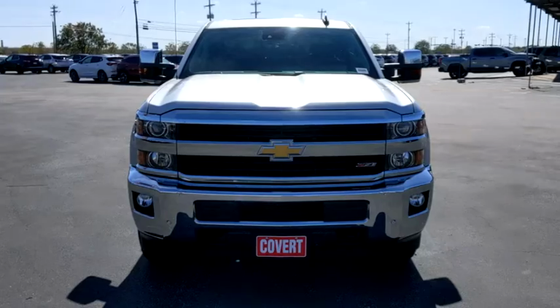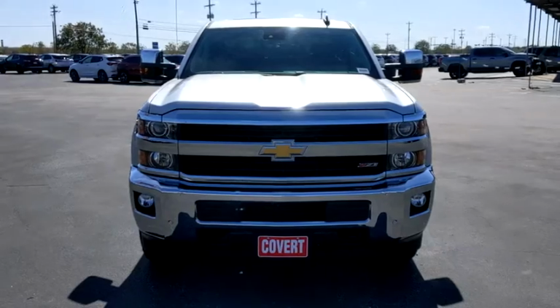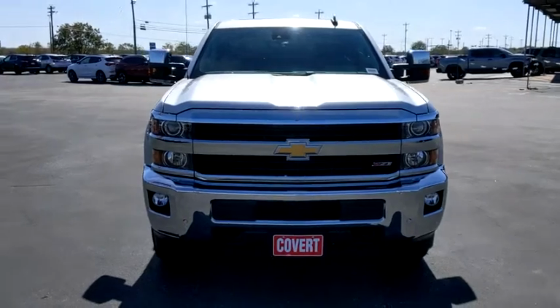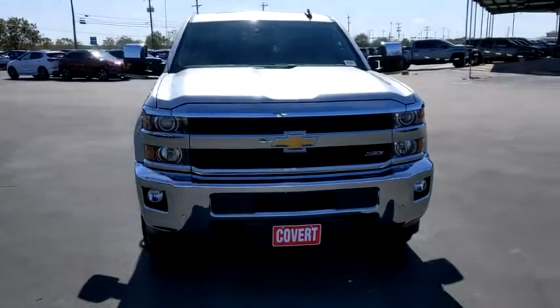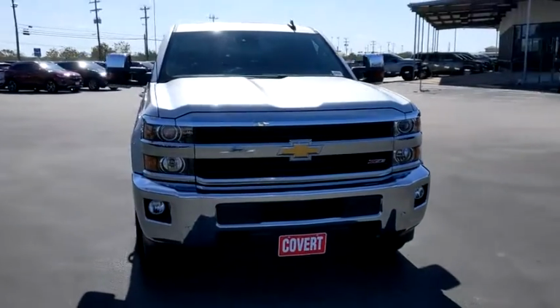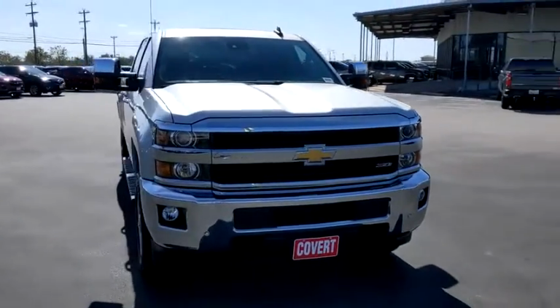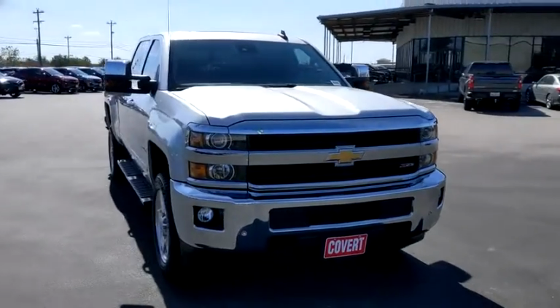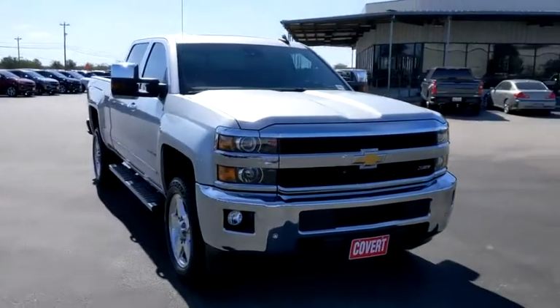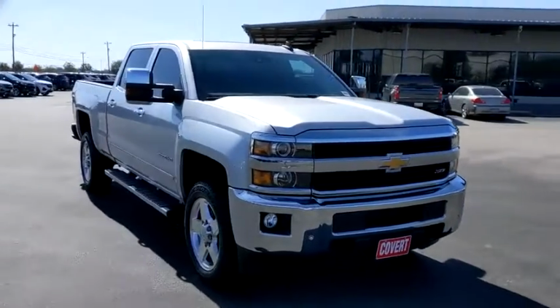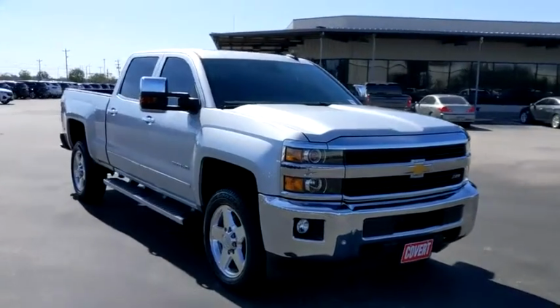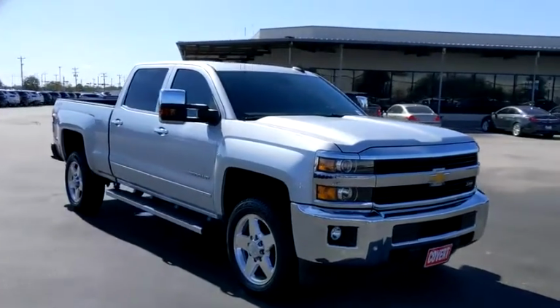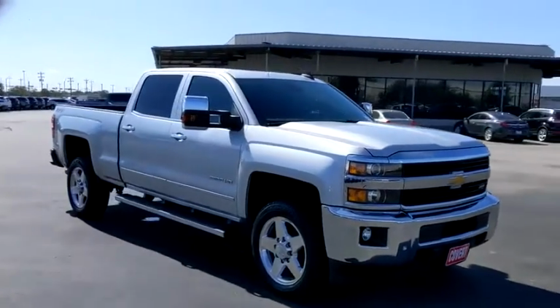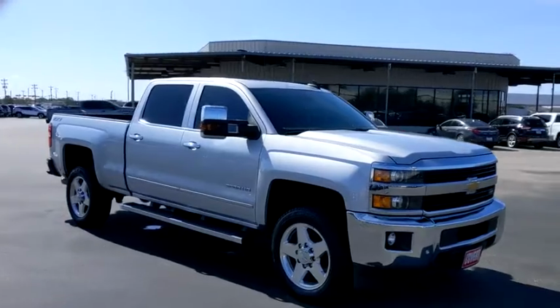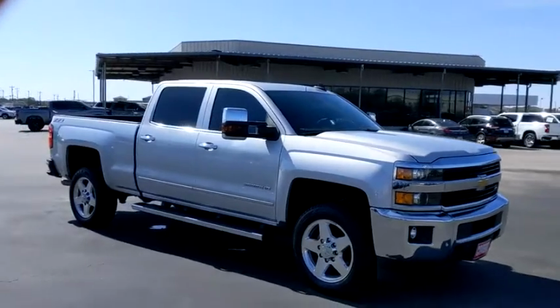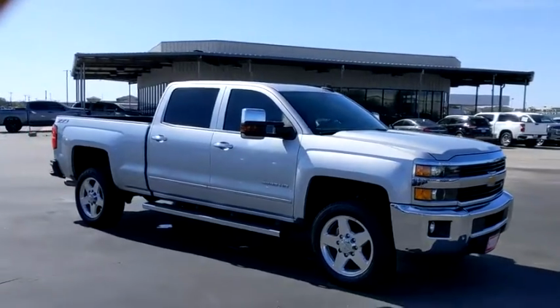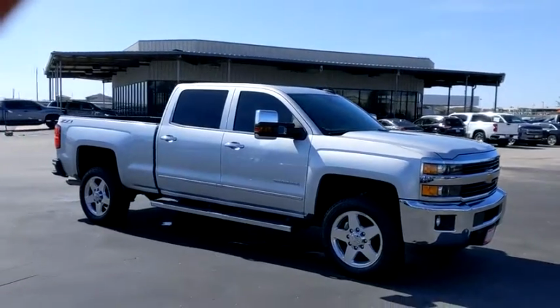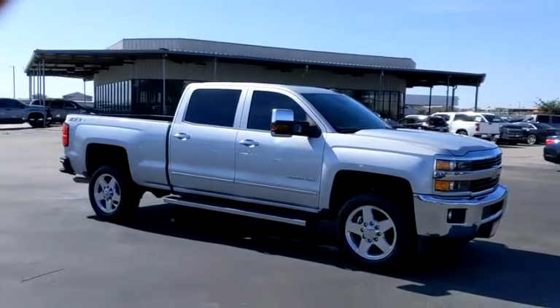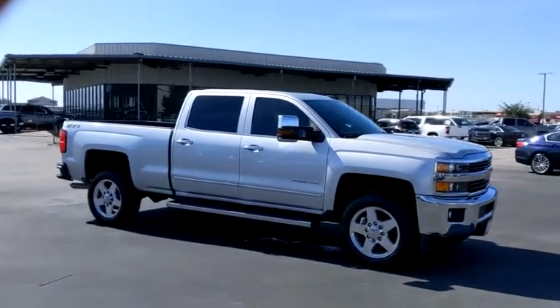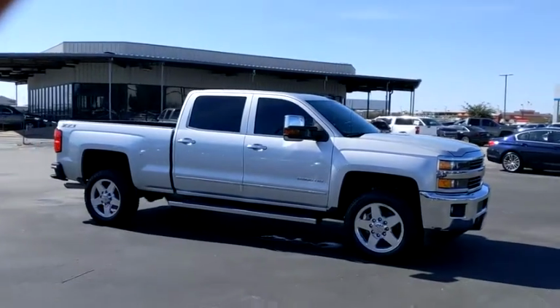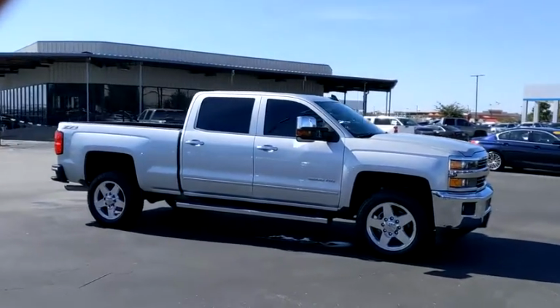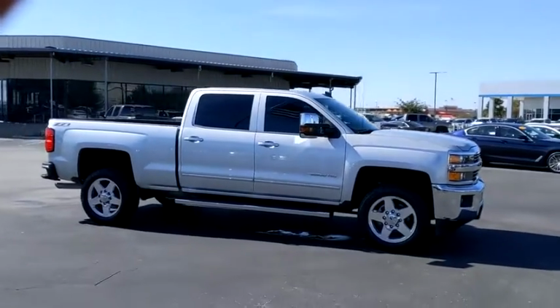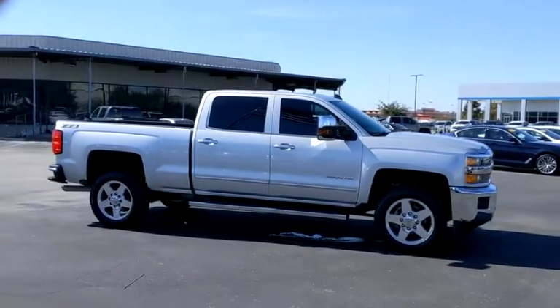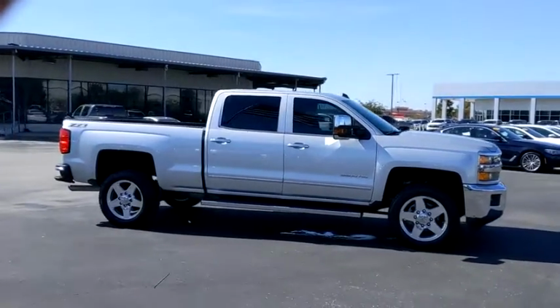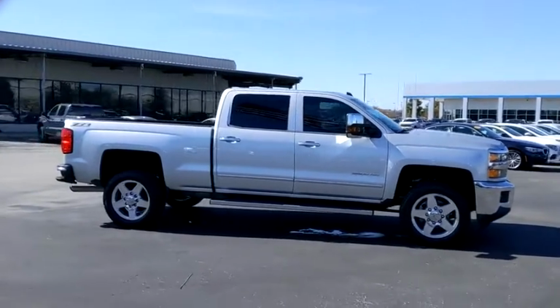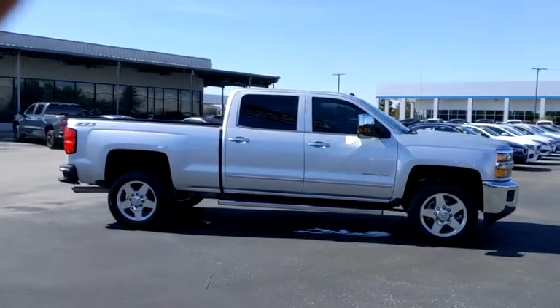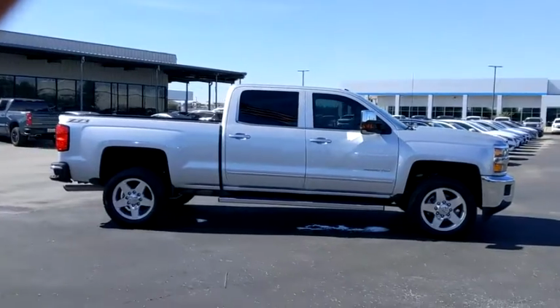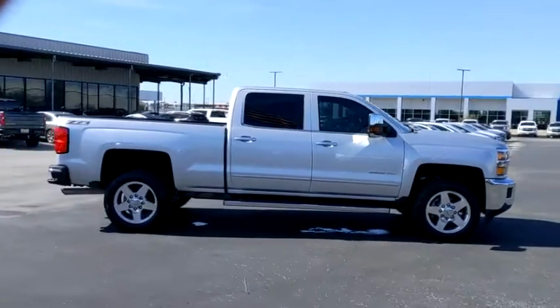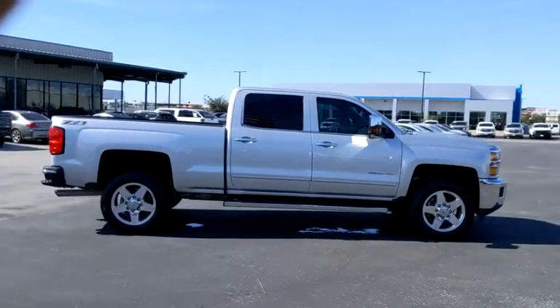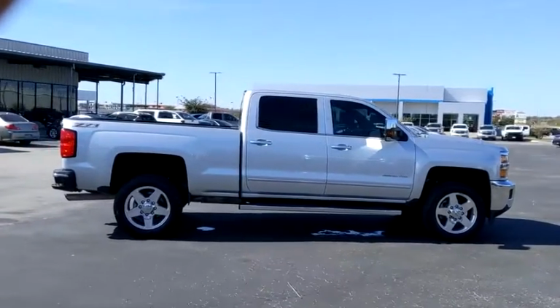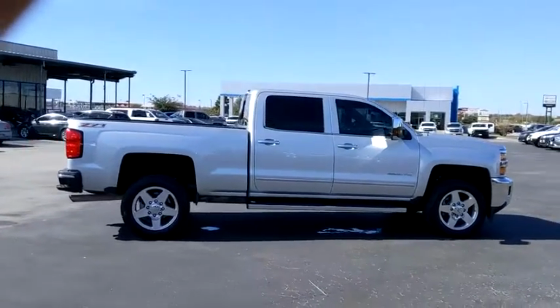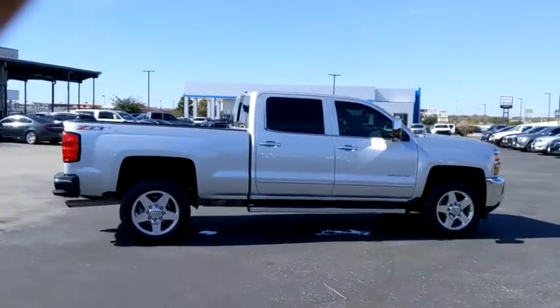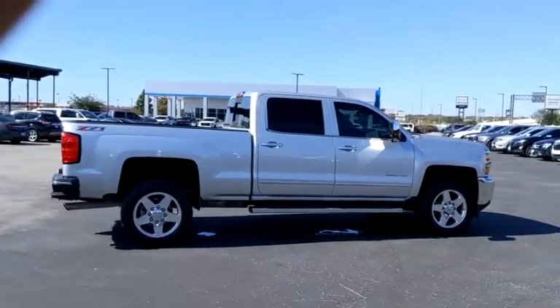We are pleased to show you the 2015 Chevrolet Silverado 2500 HD. This pickup truck pulls unlike any other. This vehicle has less than 35,000 miles. Here are some of this vehicle's great options.